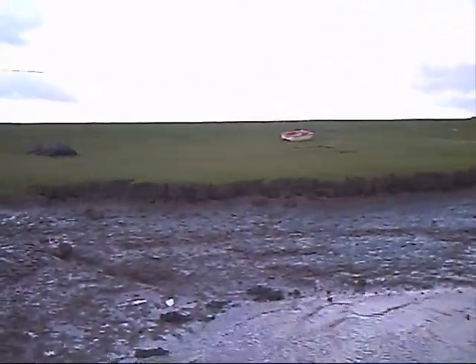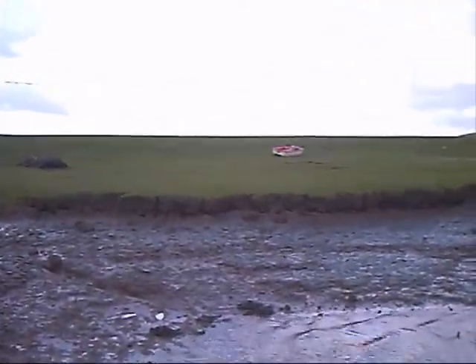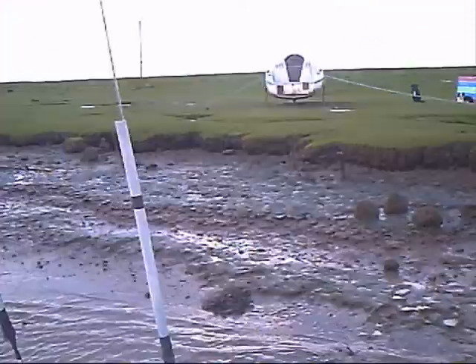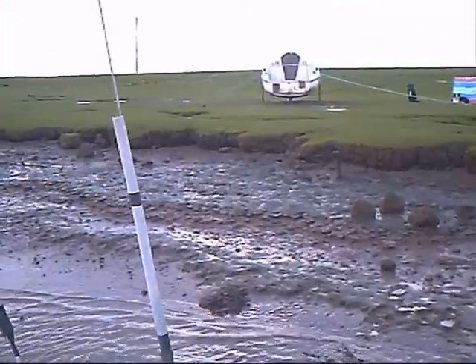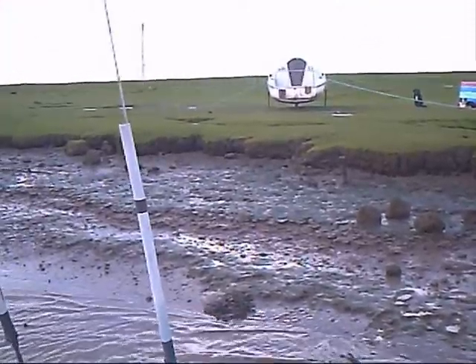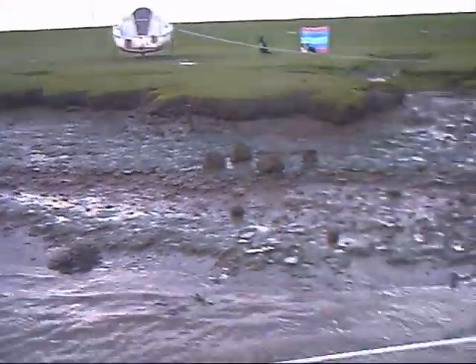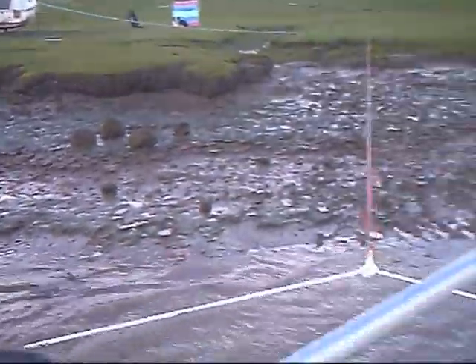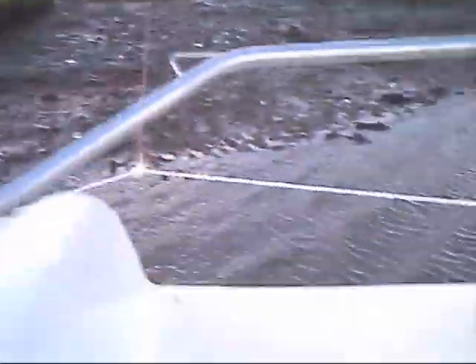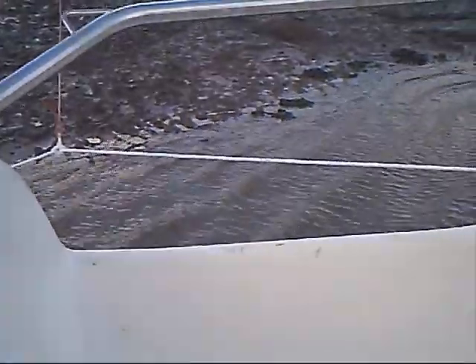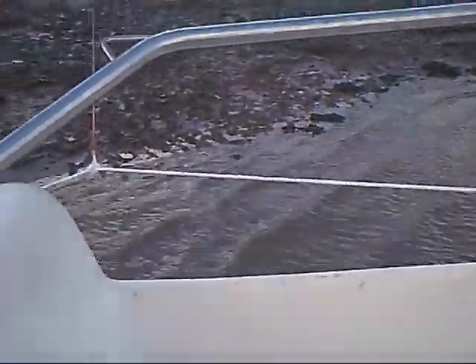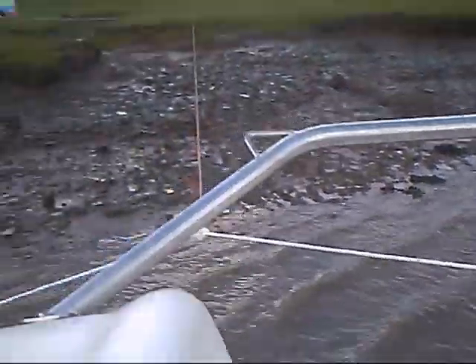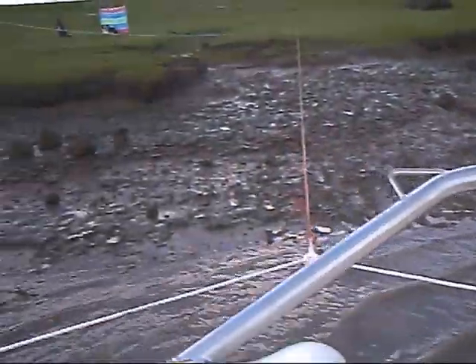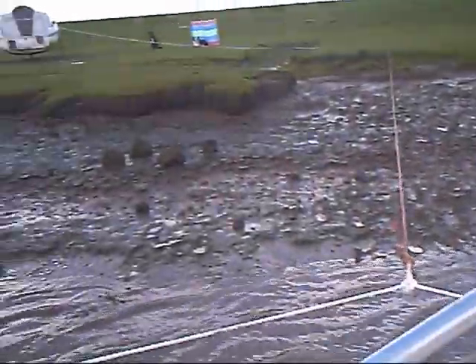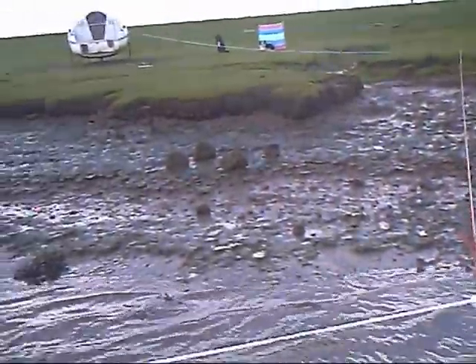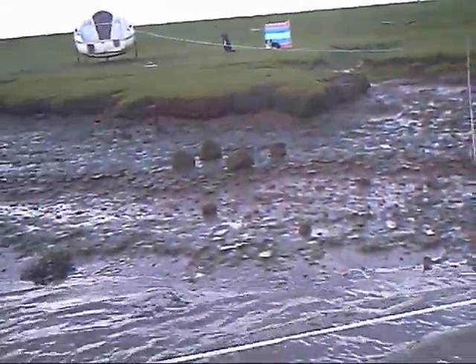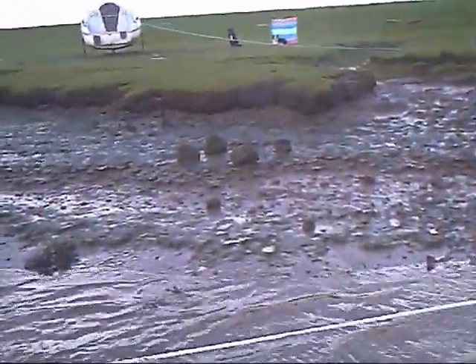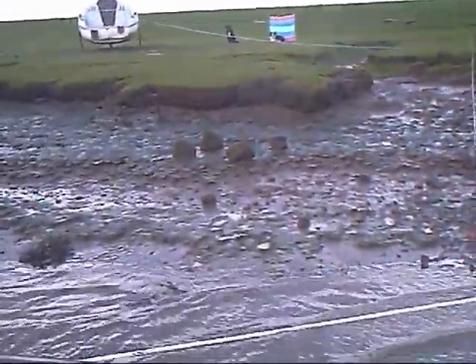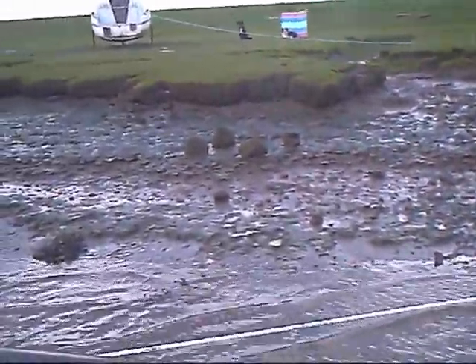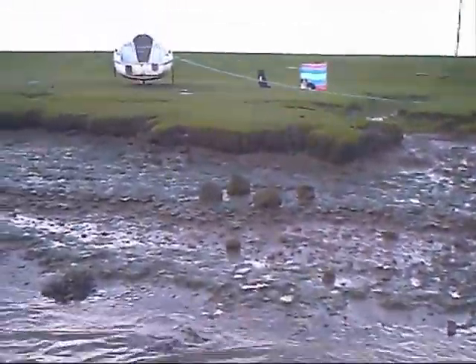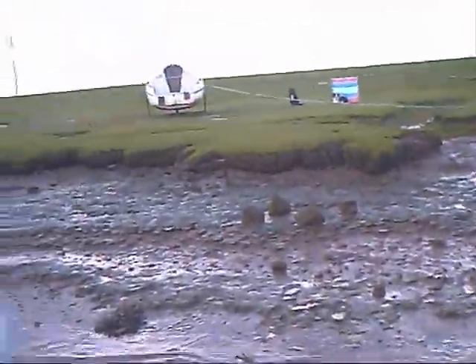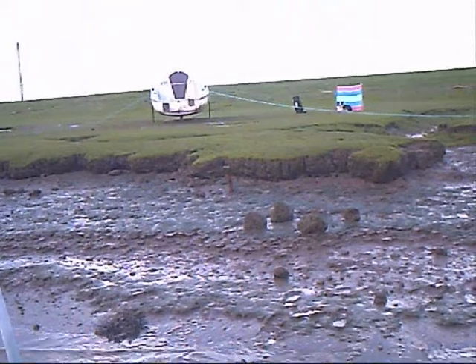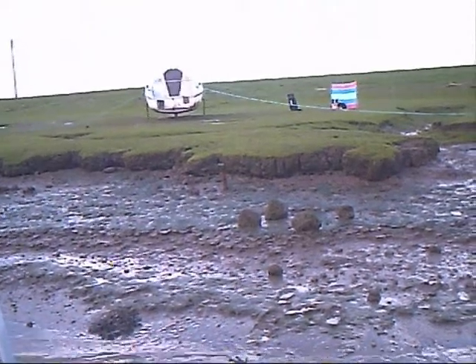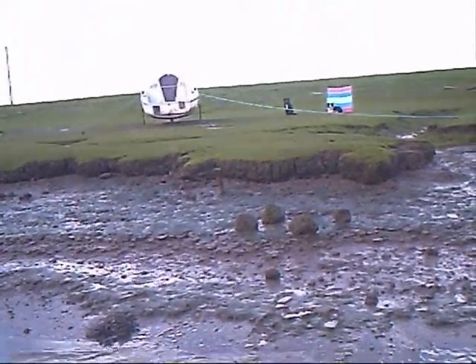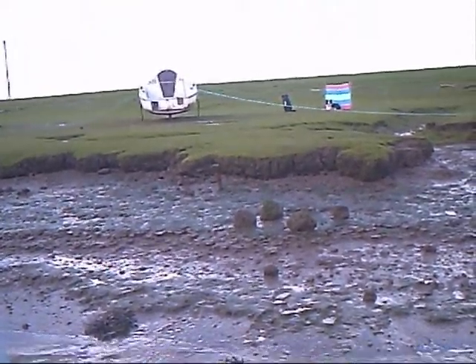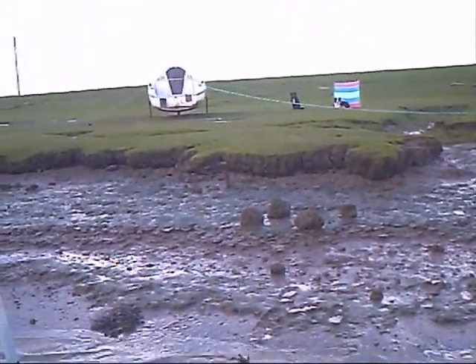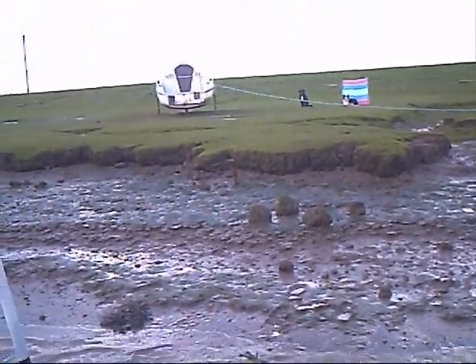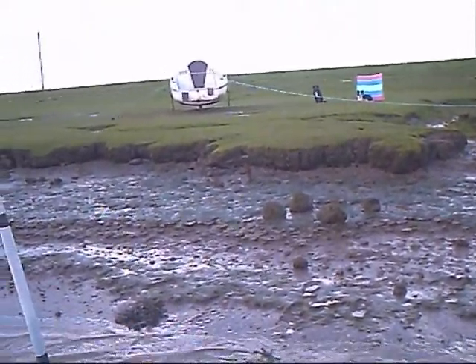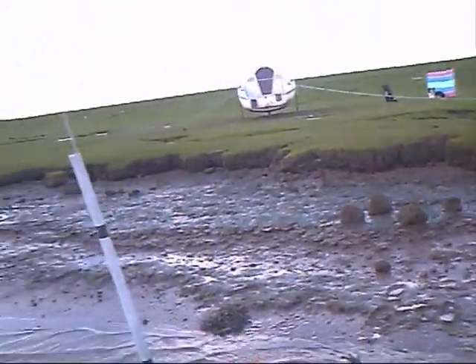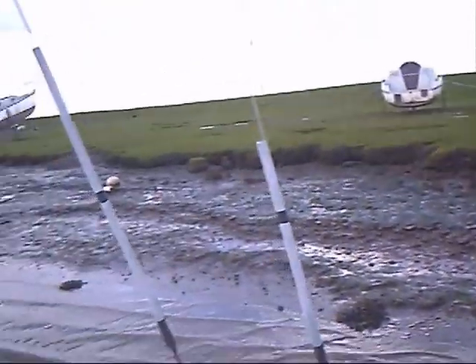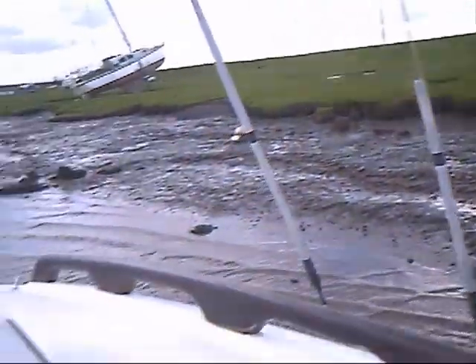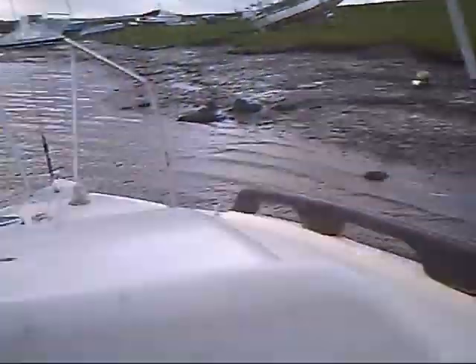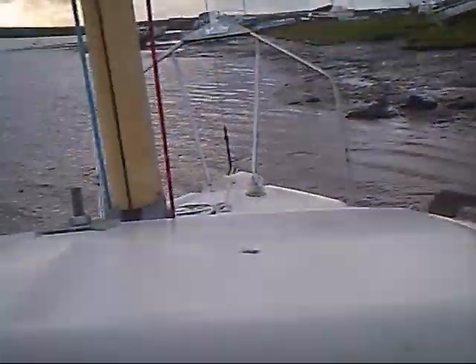I put a third wire onto her, and that wire stops the wind and the tide taking her out as the tide goes out. It still allows her to go up when we get high tides, which is not far off the top of that bank.